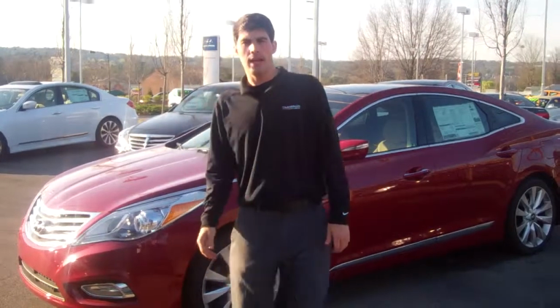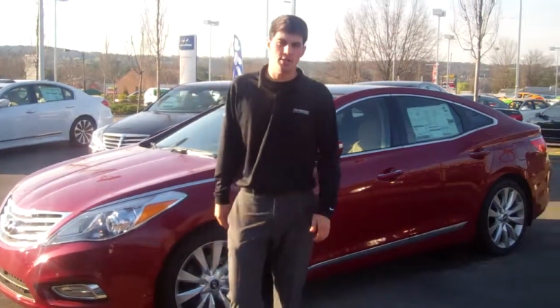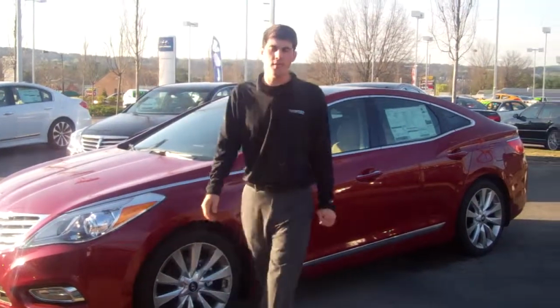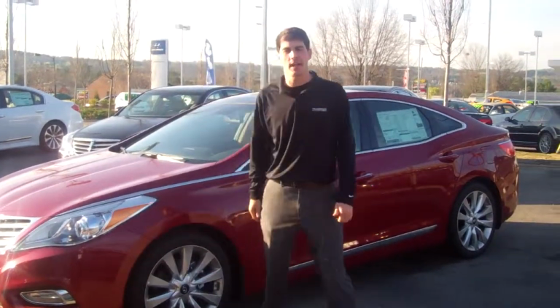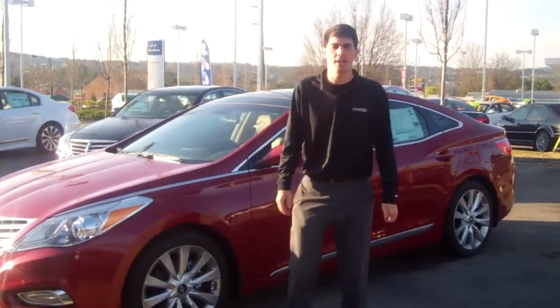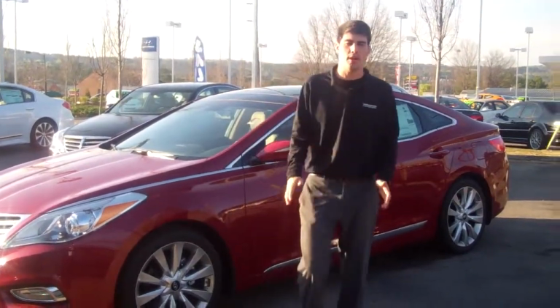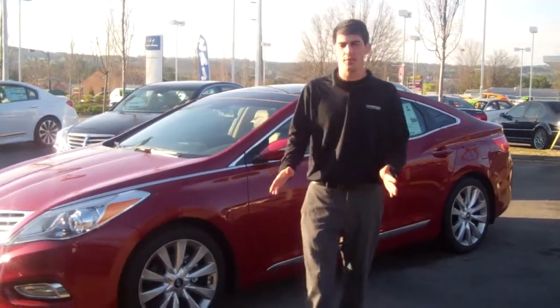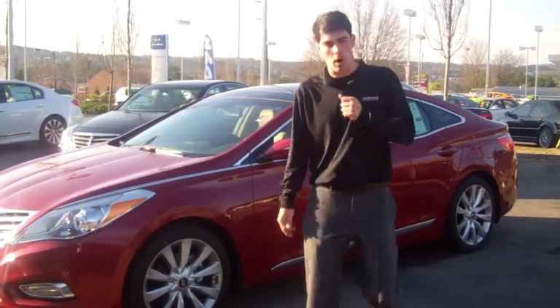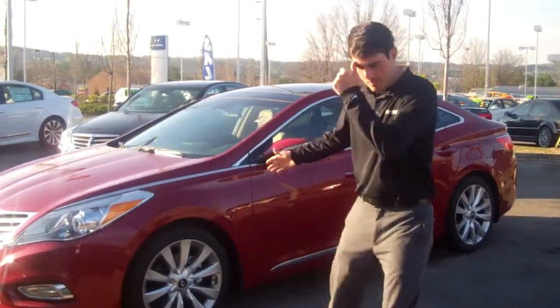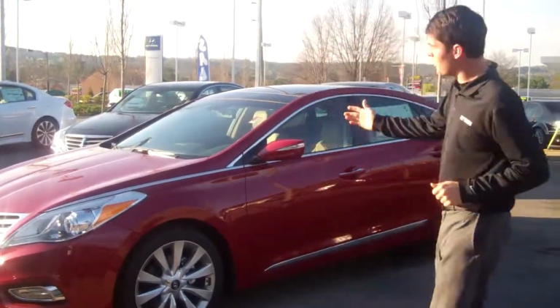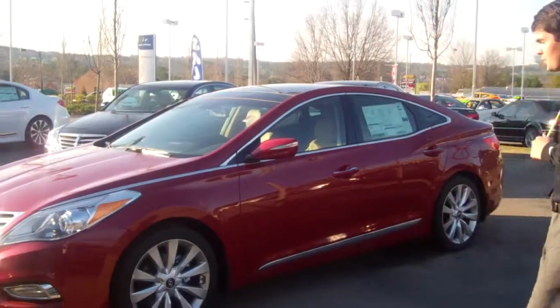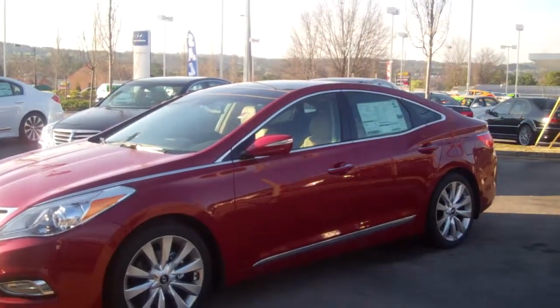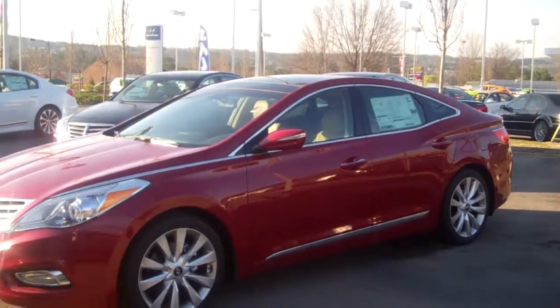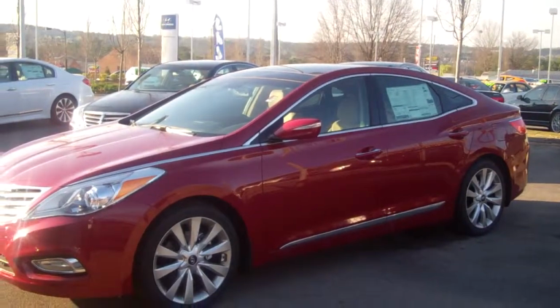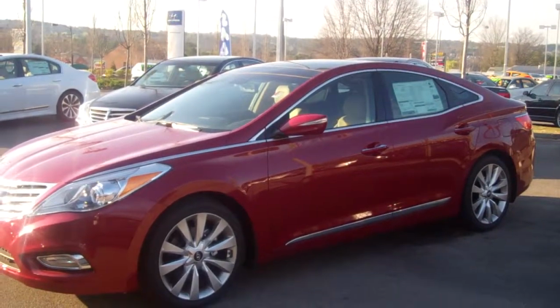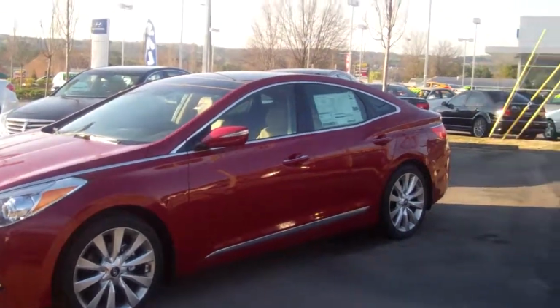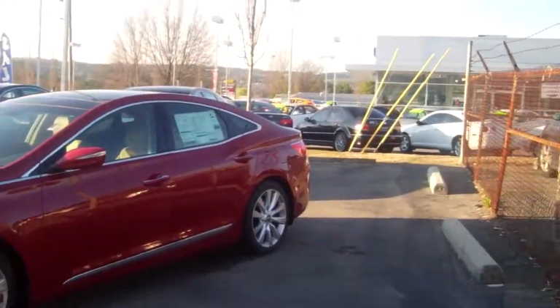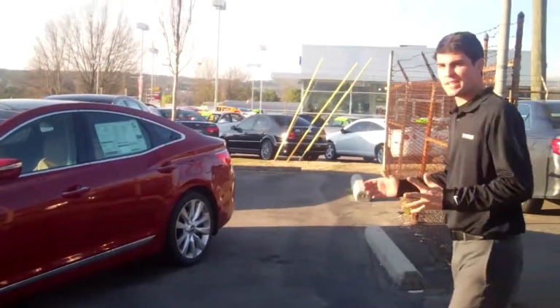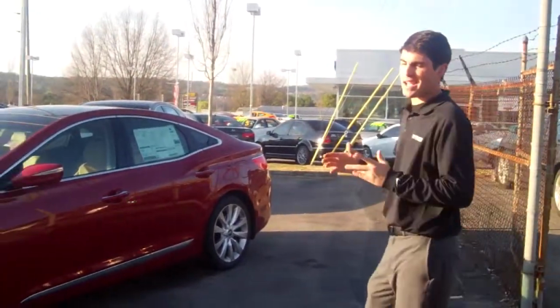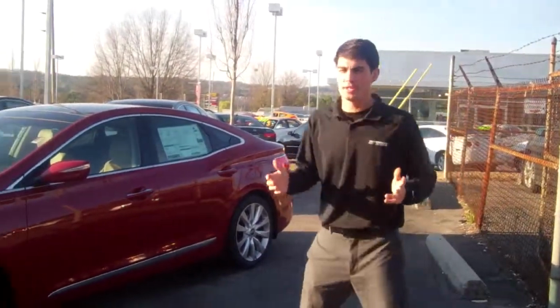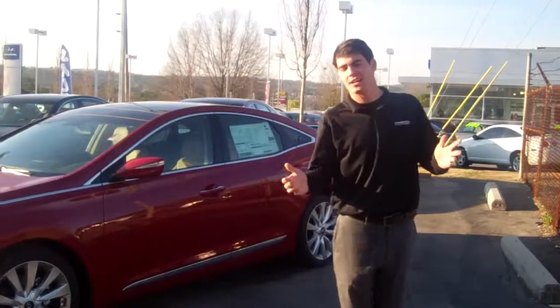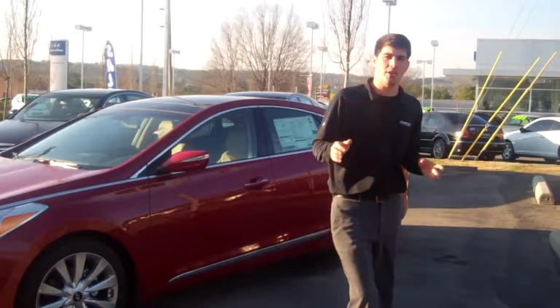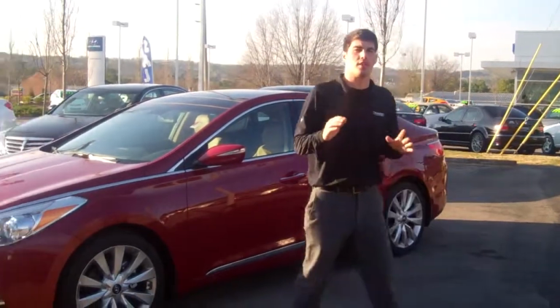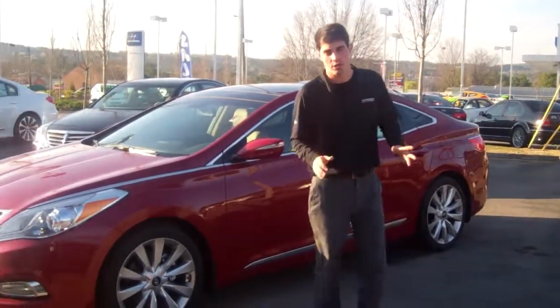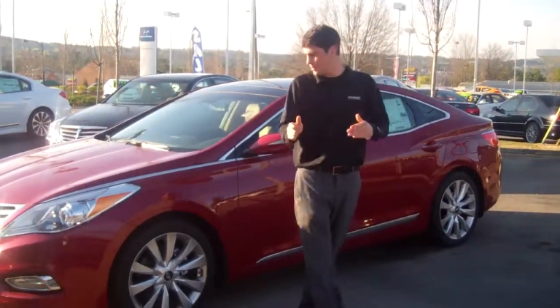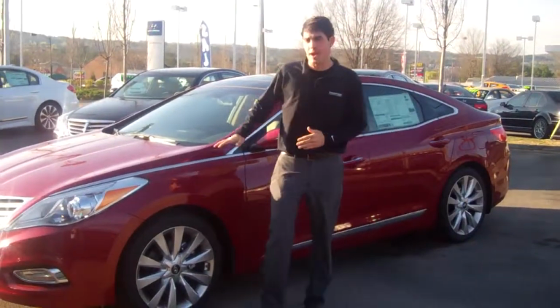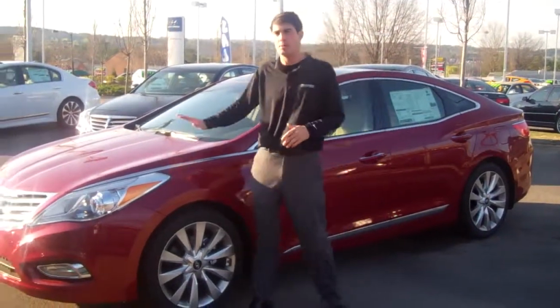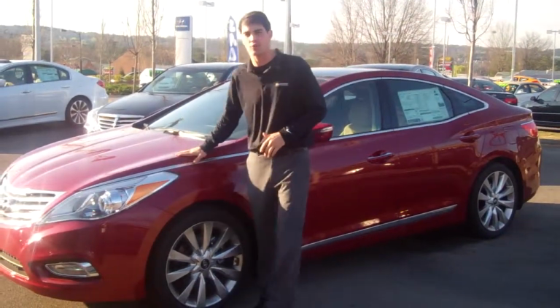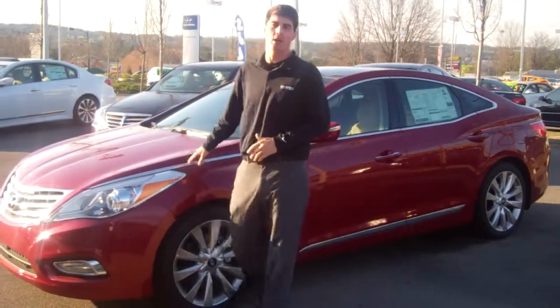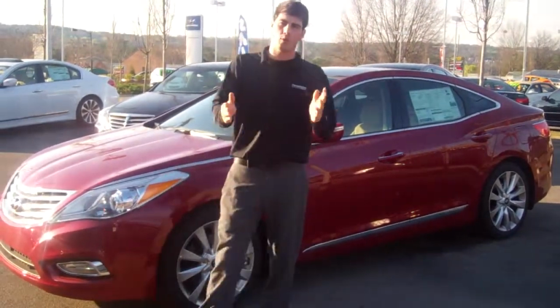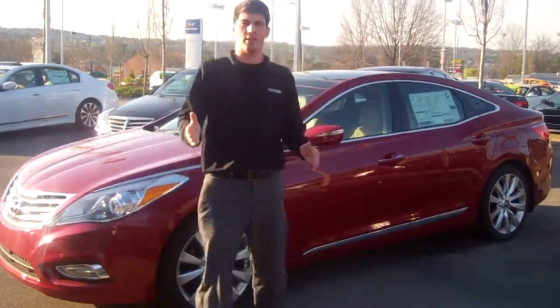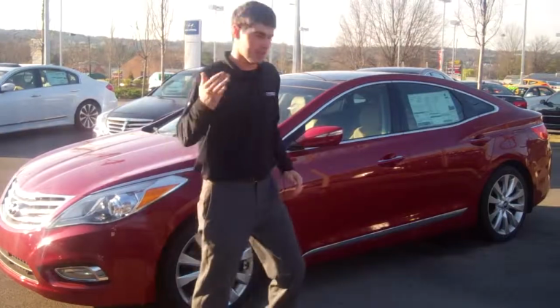Hey Randy, Jay Griffin here at Tamron Hyundai. I wanted to thank you for your inquiry on the very beautiful 2014 Hyundai Azera. Now you didn't specify exactly which package you wanted, nor the color, so I've got a beautiful red with premium package right here. I wanted to show you some of the features.